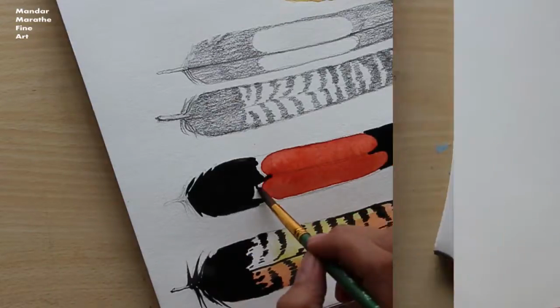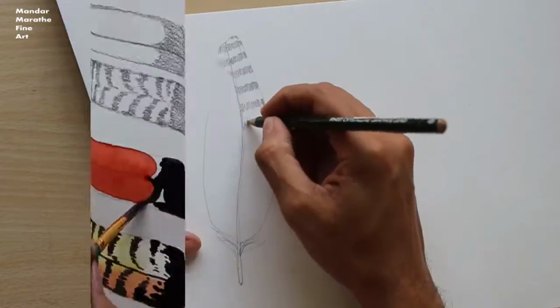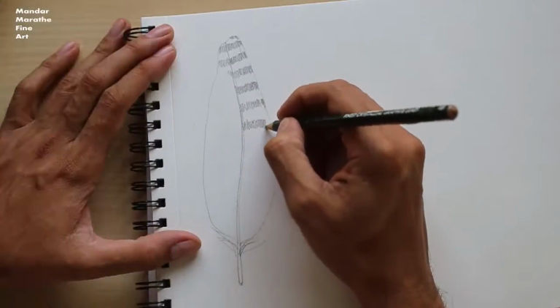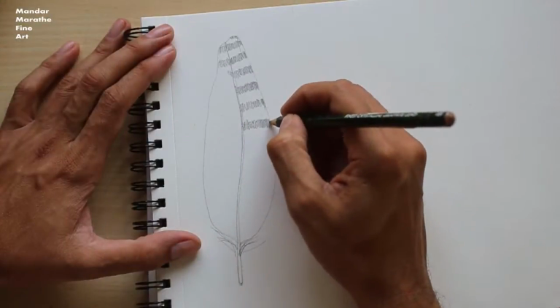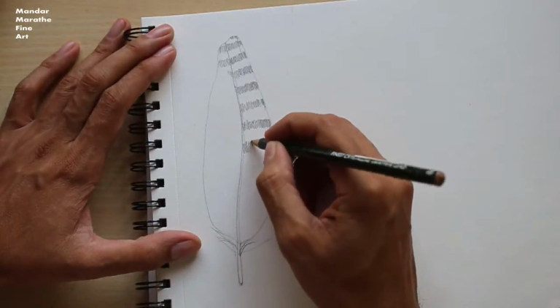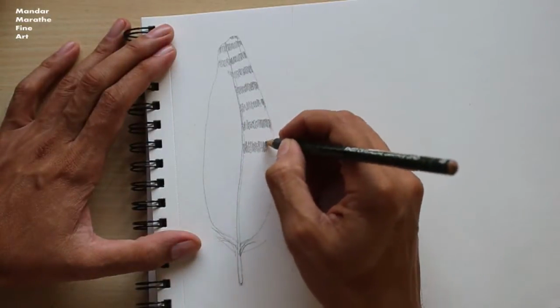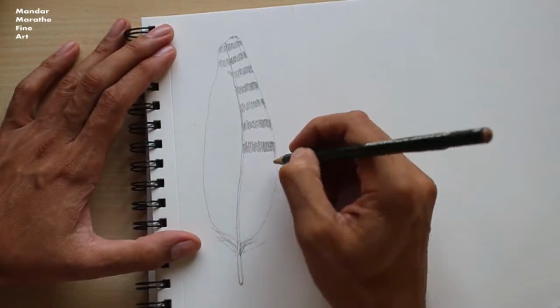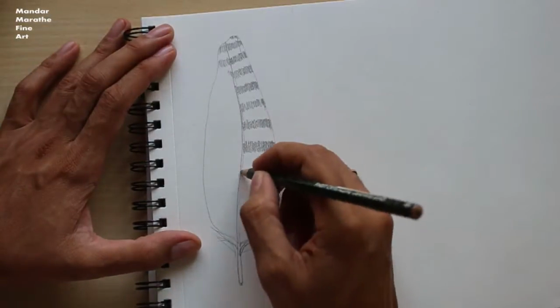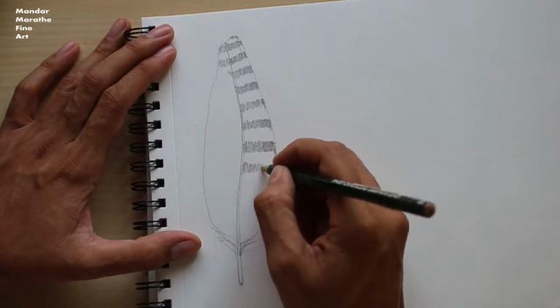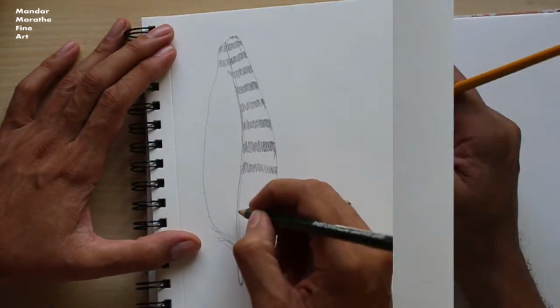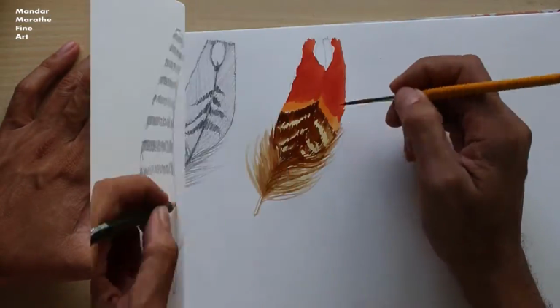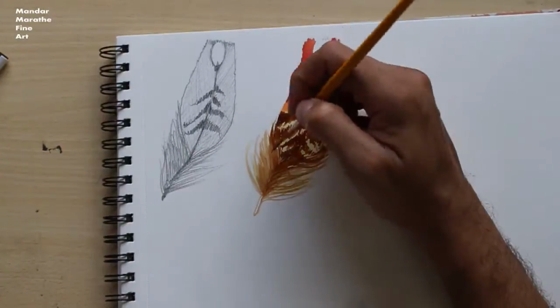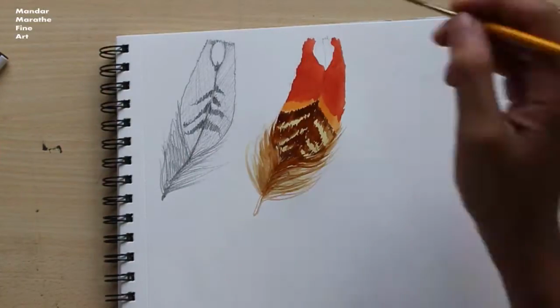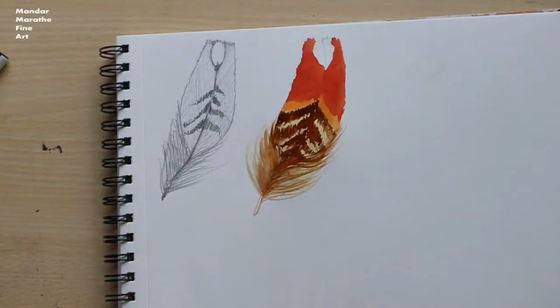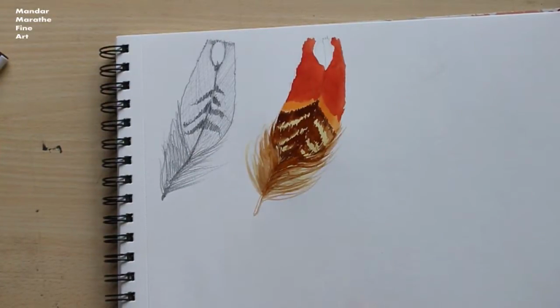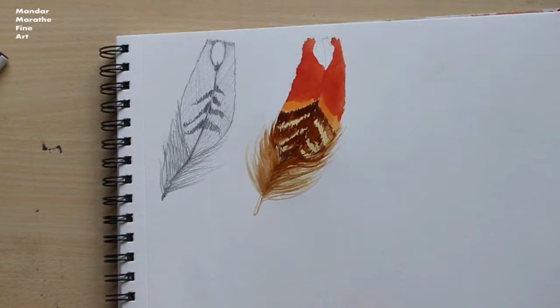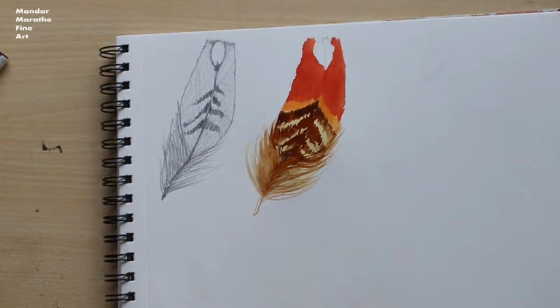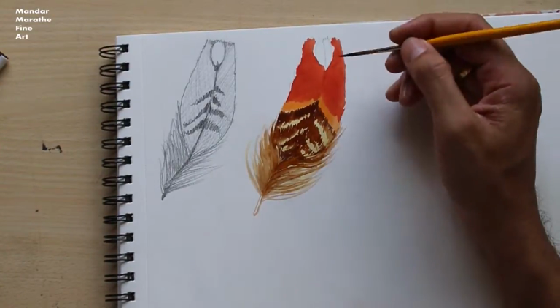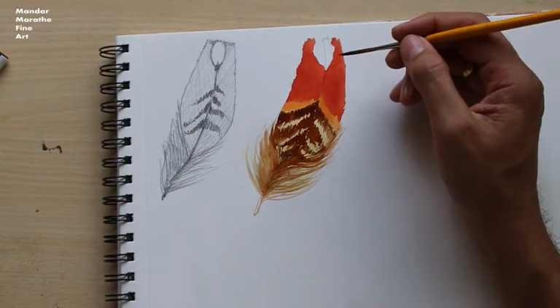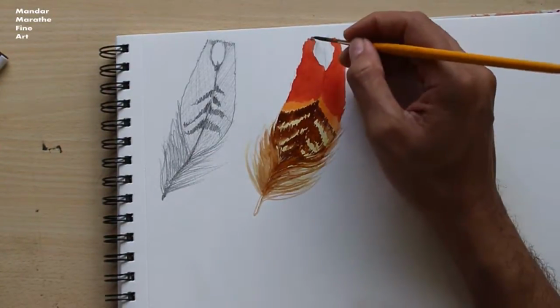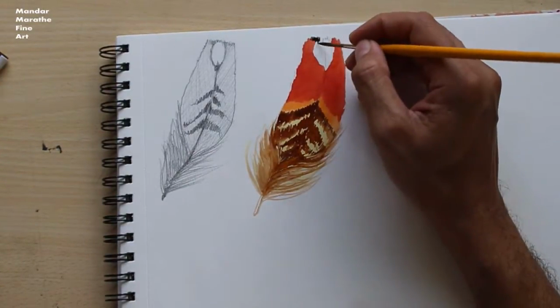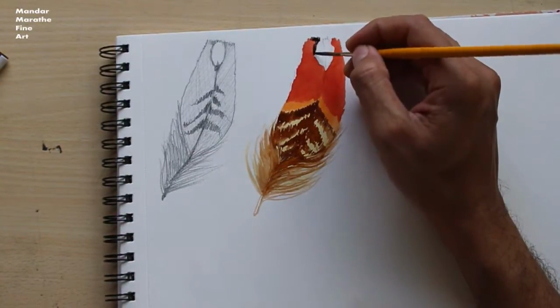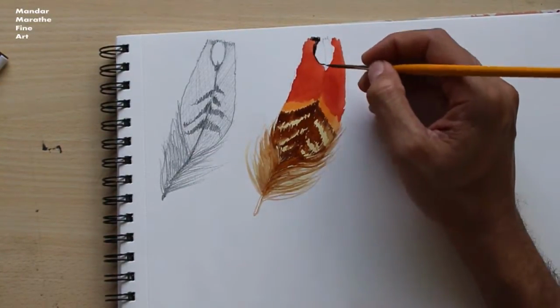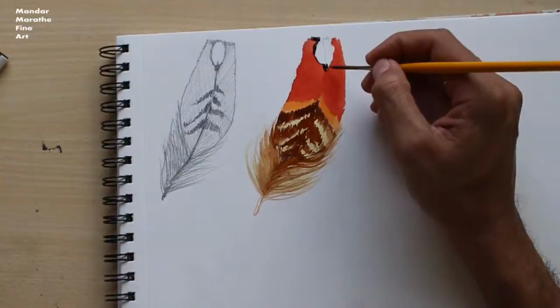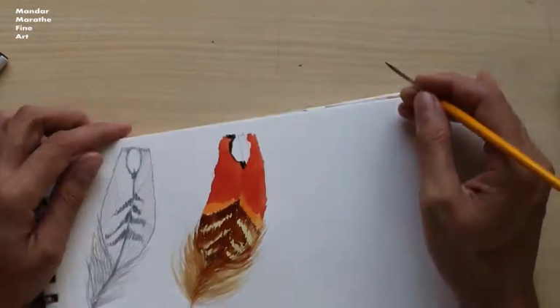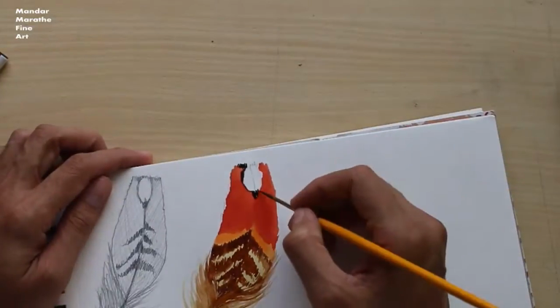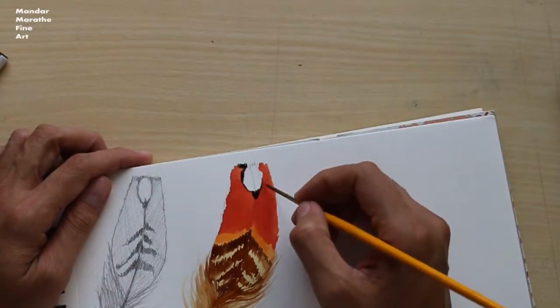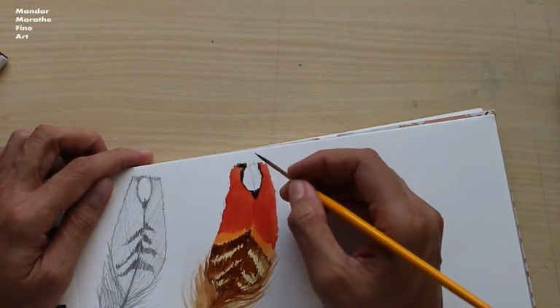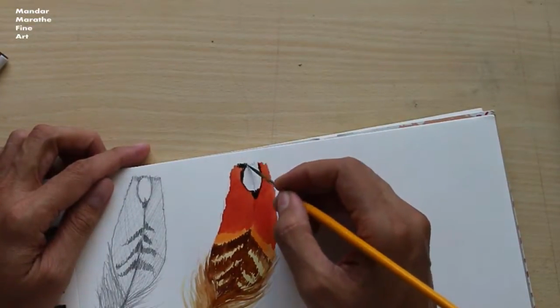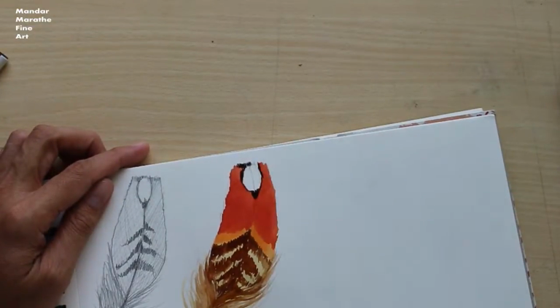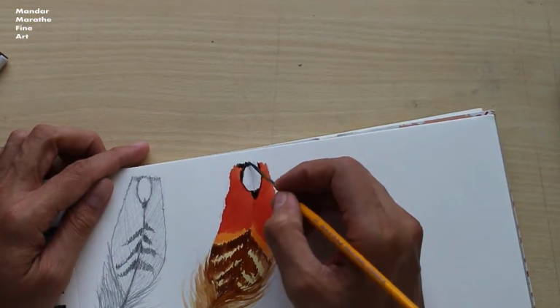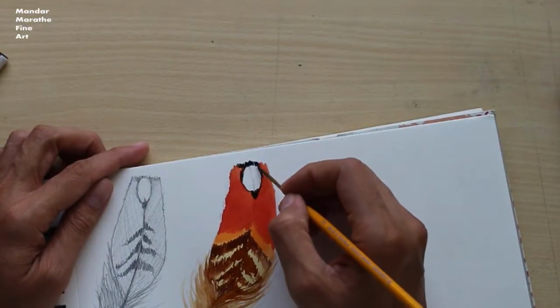I will show you how to draw each feather, shade it using a pencil, and then how to paint it using different watercolor techniques. This method of painting gives the best results and improves artistic confidence very quickly.